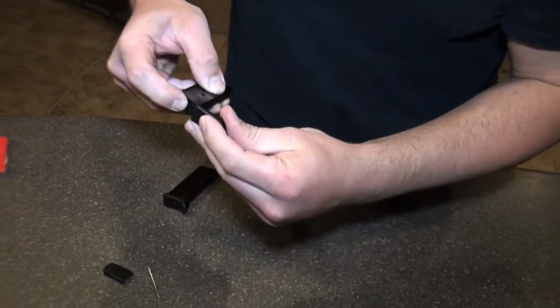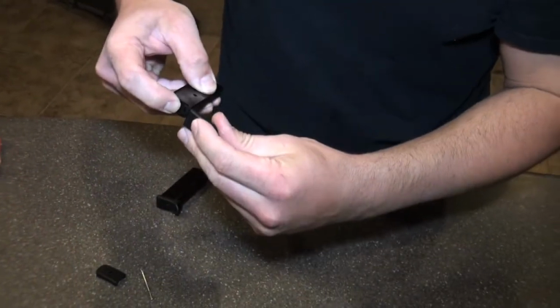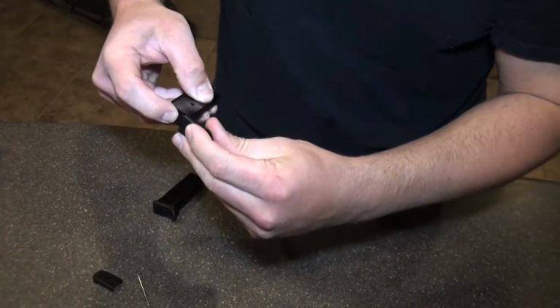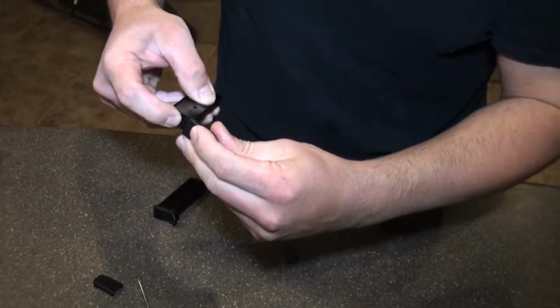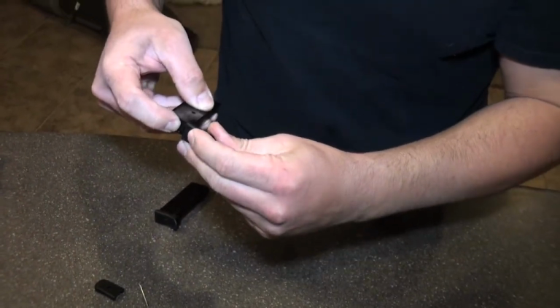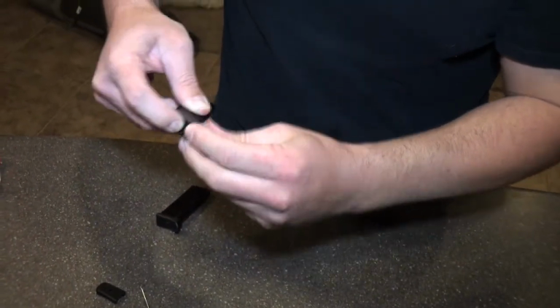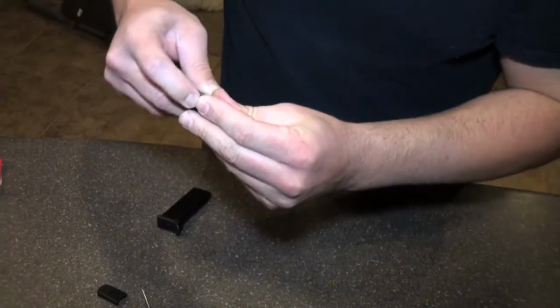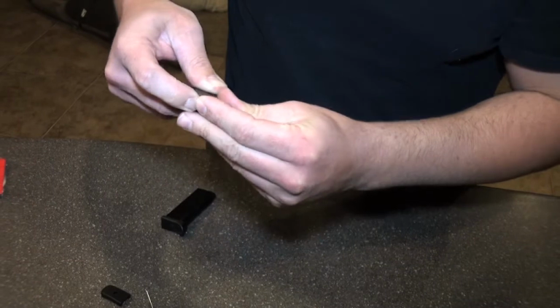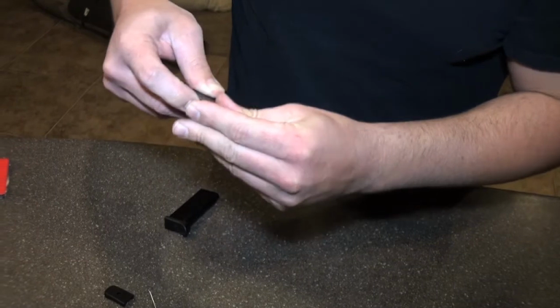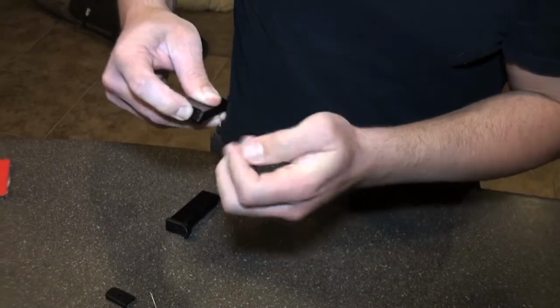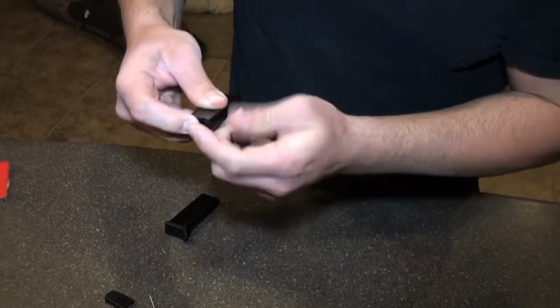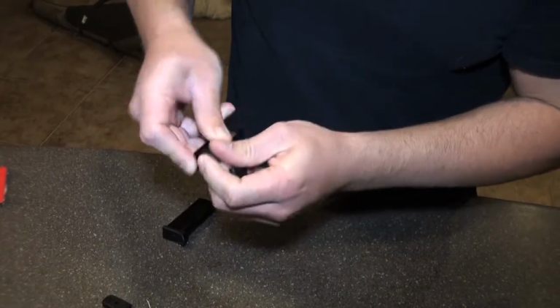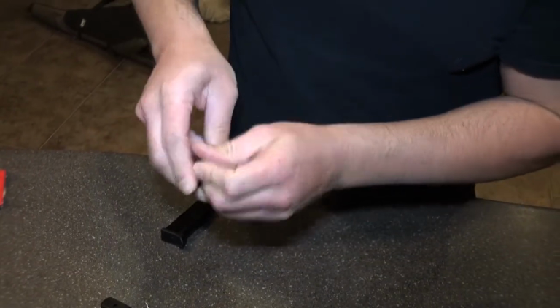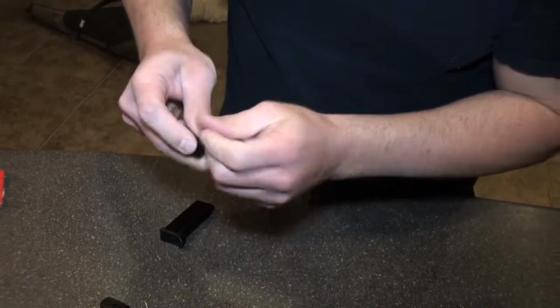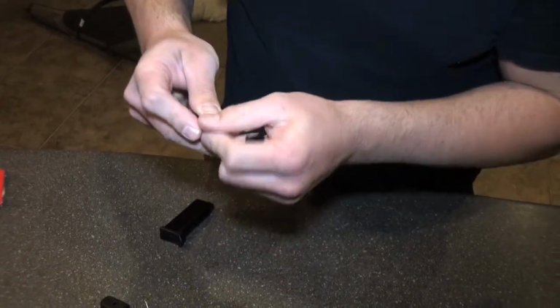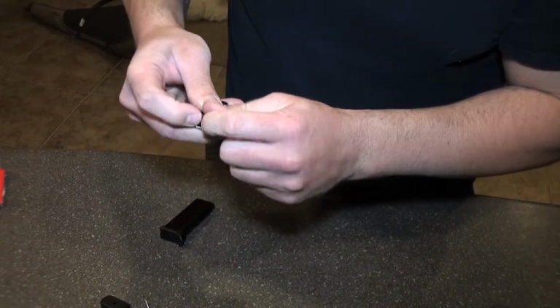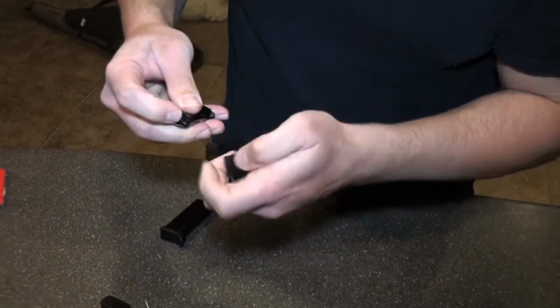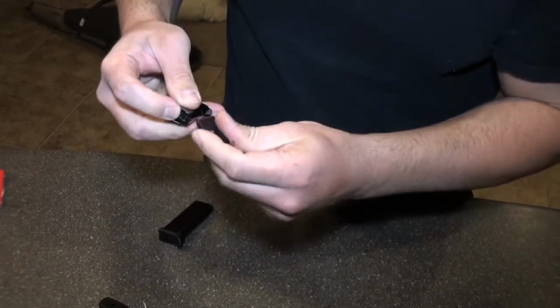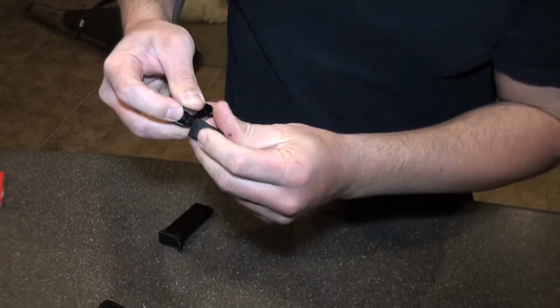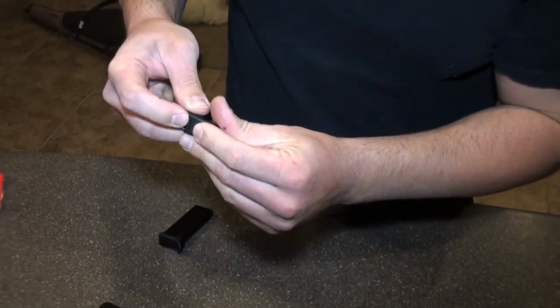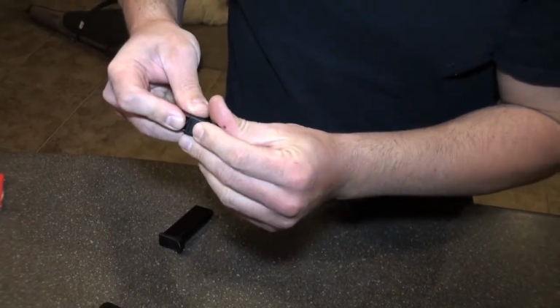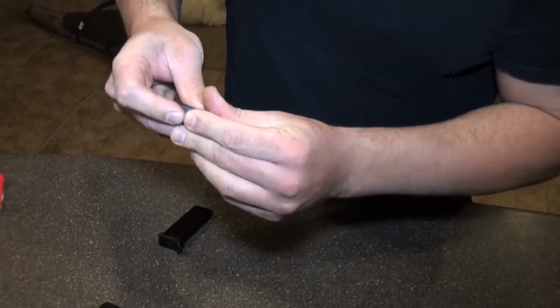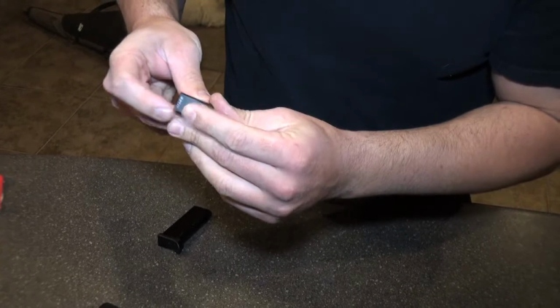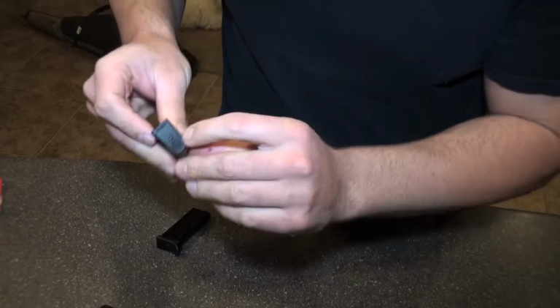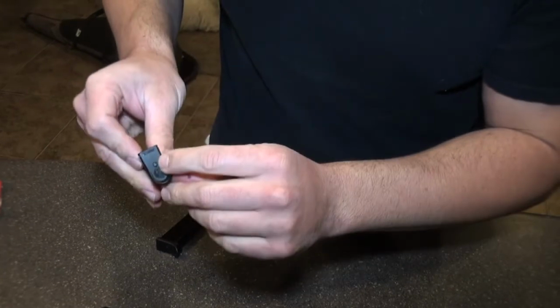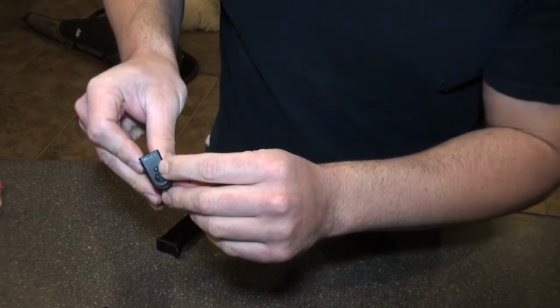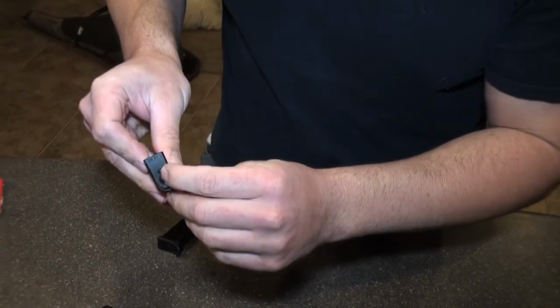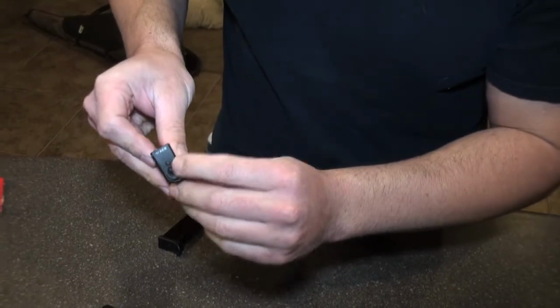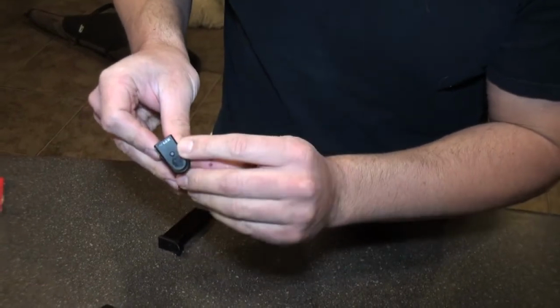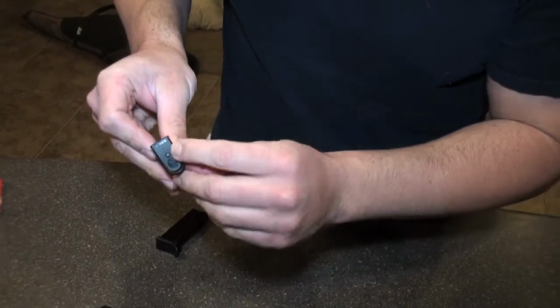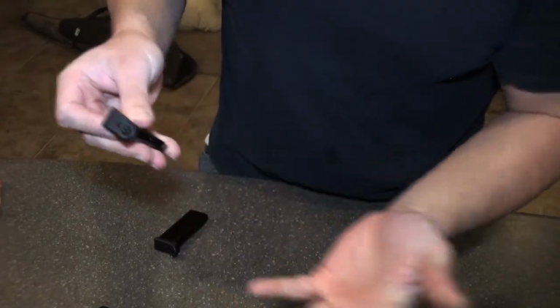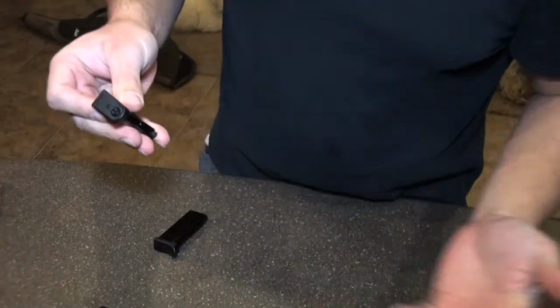Put the new piece on here — I got it the wrong way. It just slides right on and pops into place. That's it.